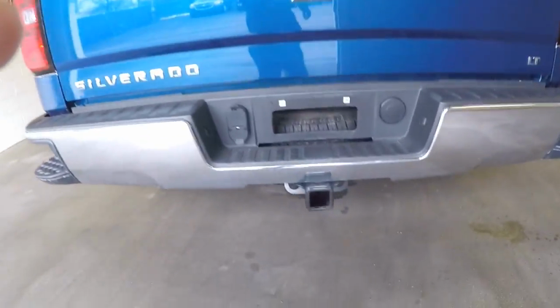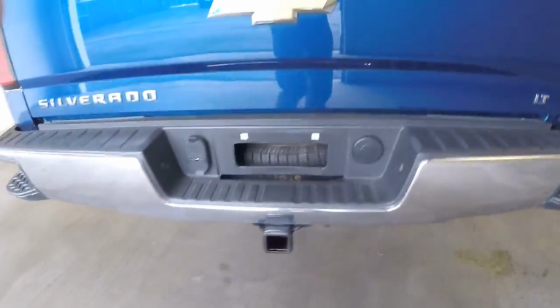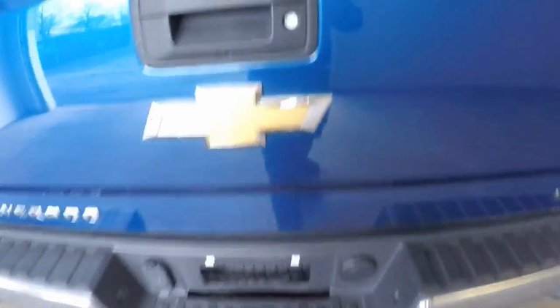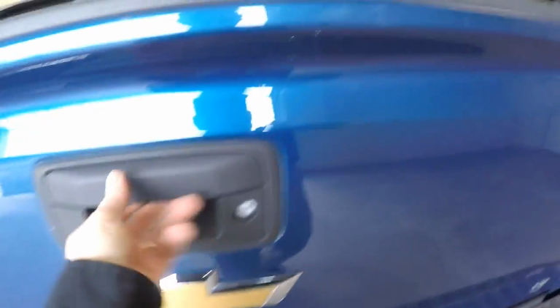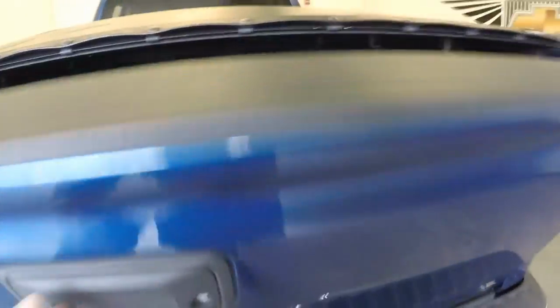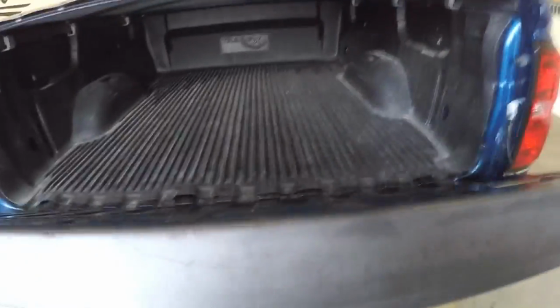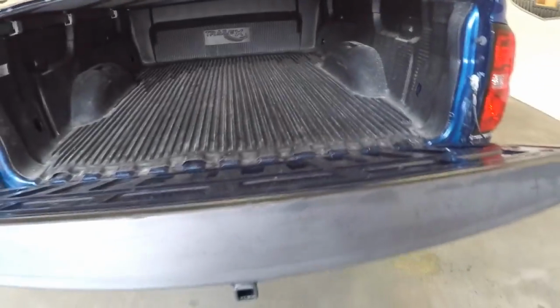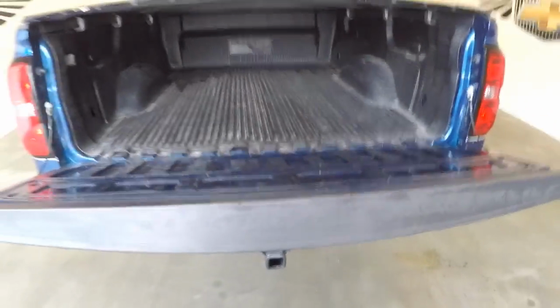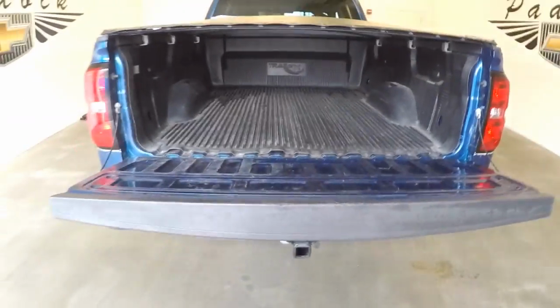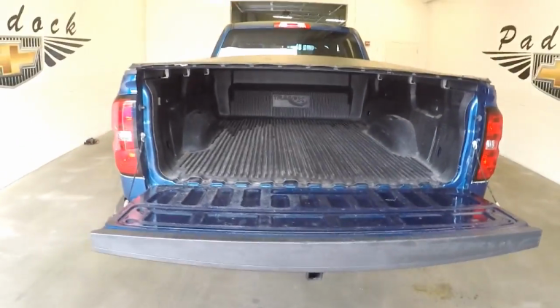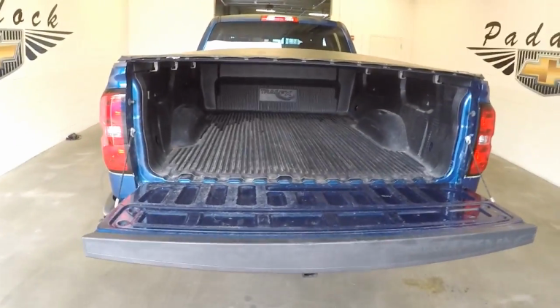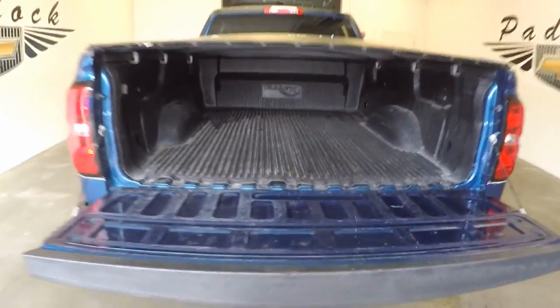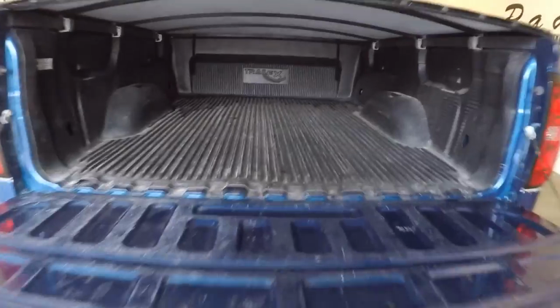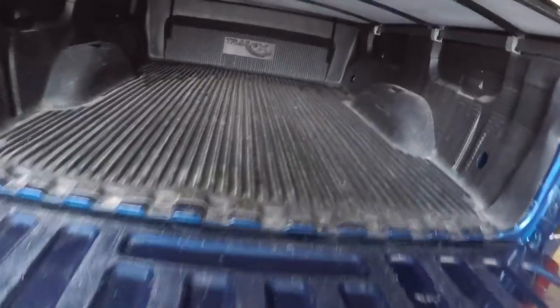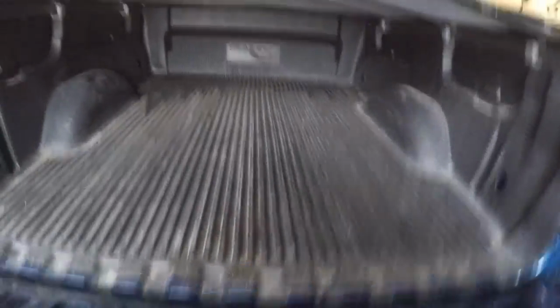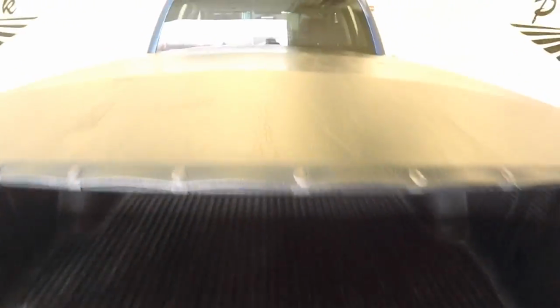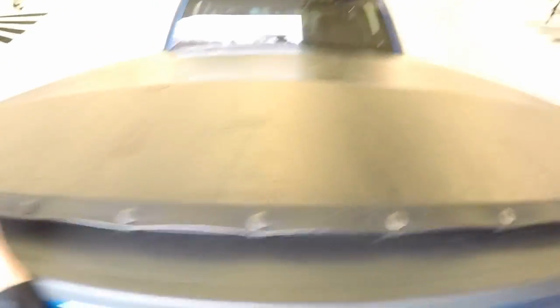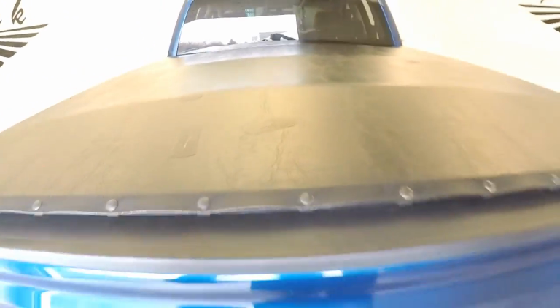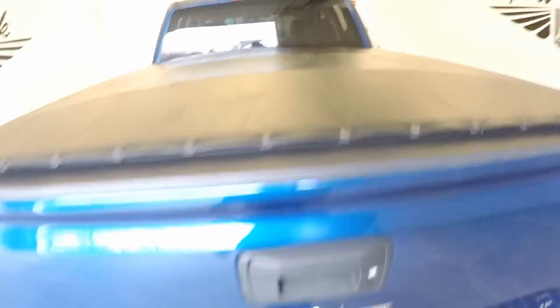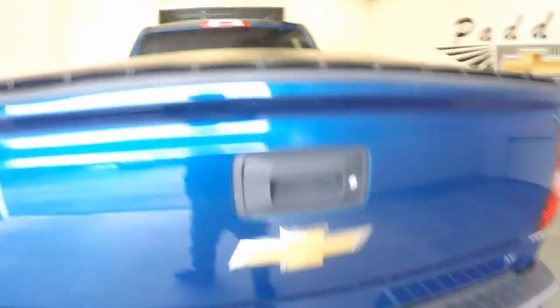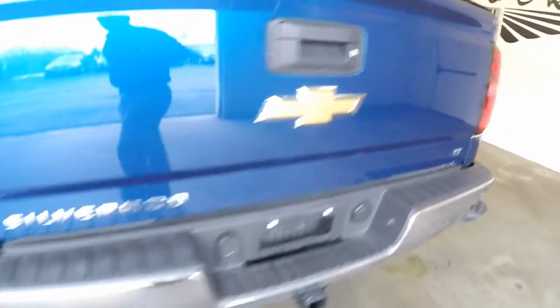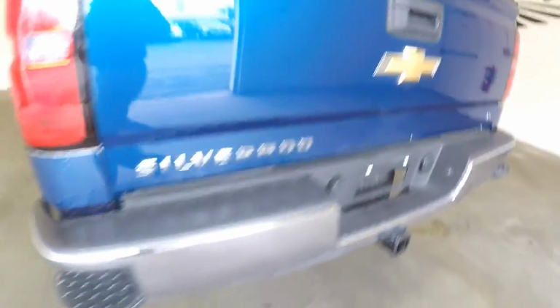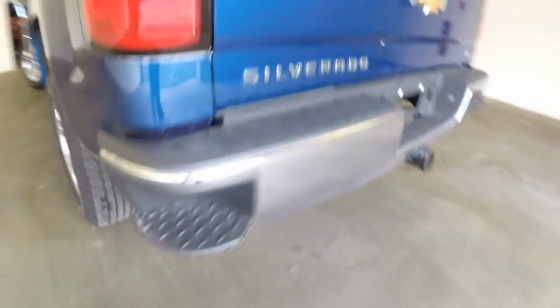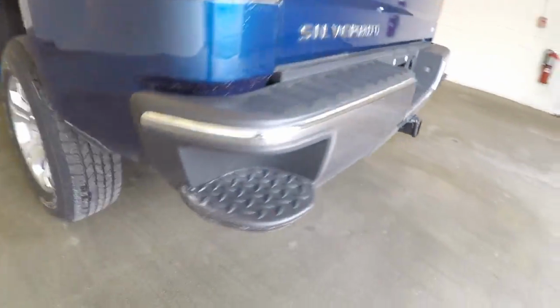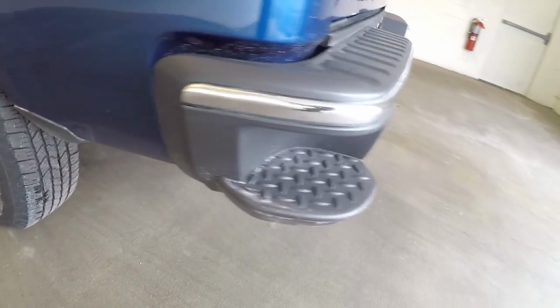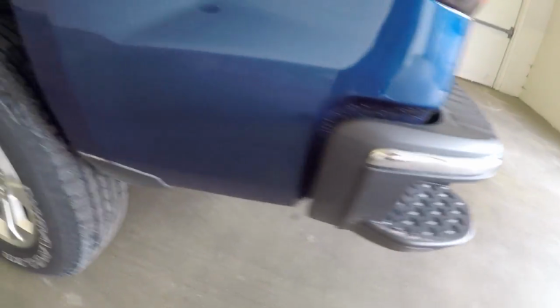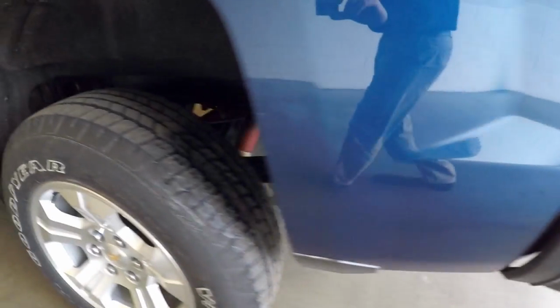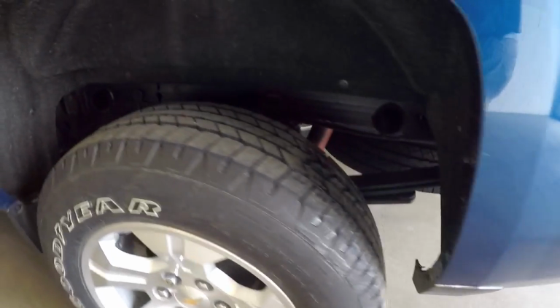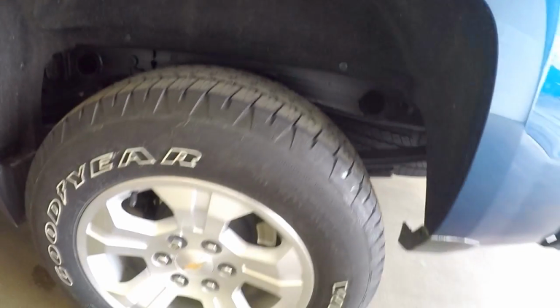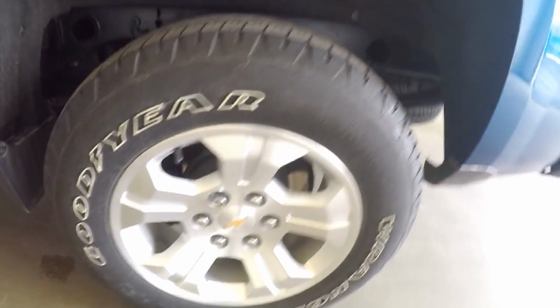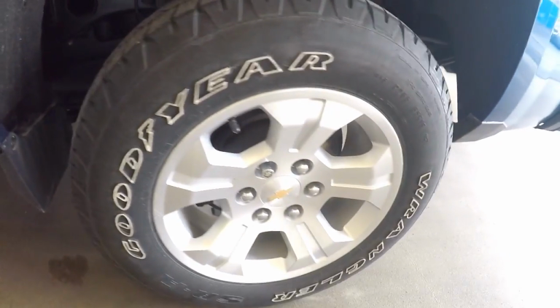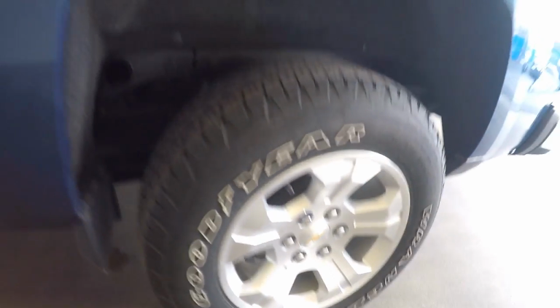Ready to tow, slow release tailgate, bed liner, tonneau cover, a little step assist there. Aluminum alloy wheels.